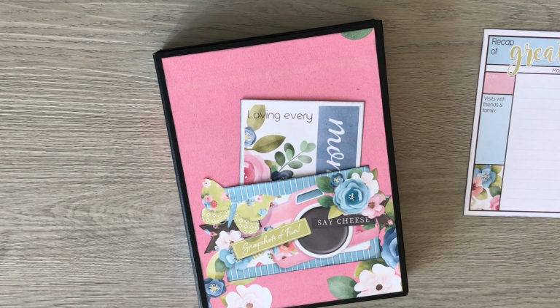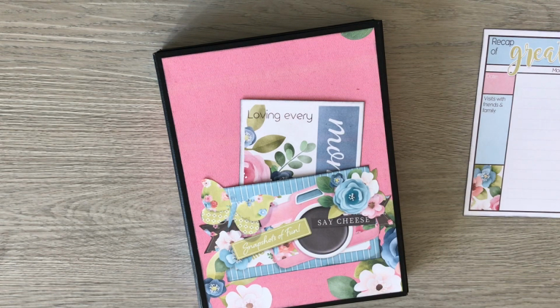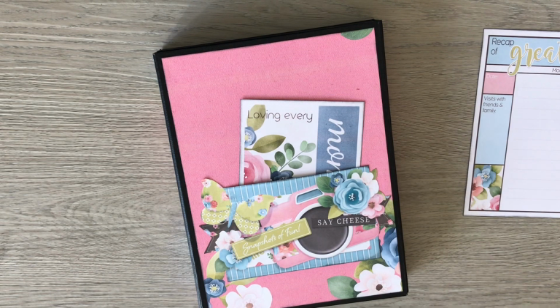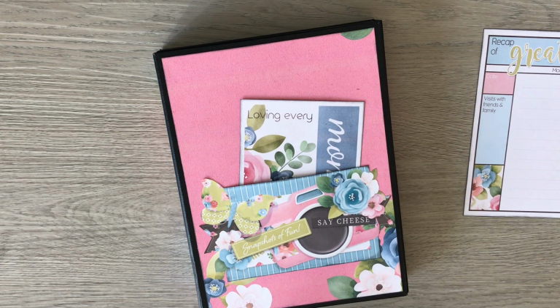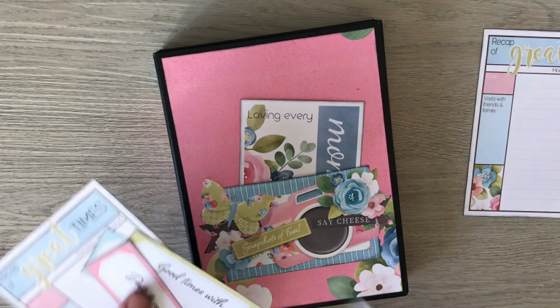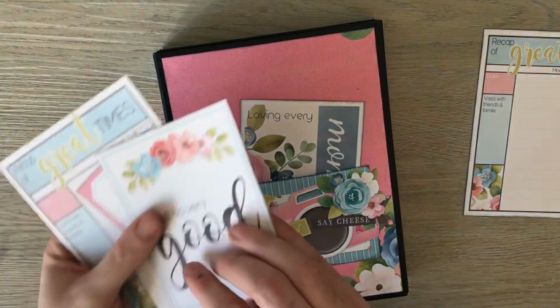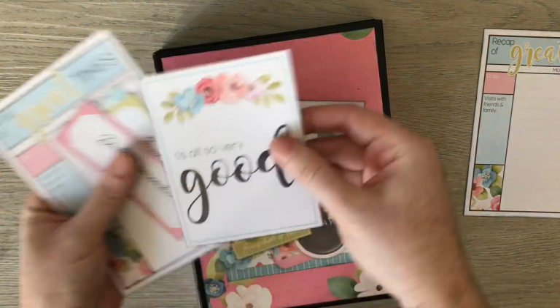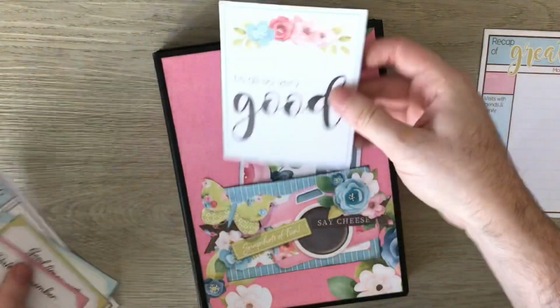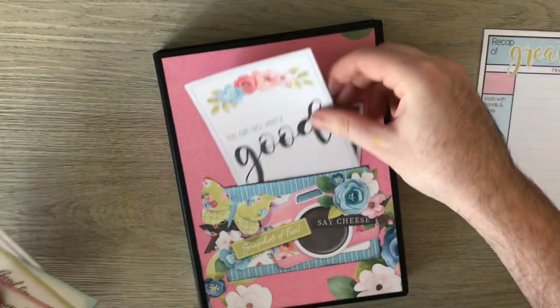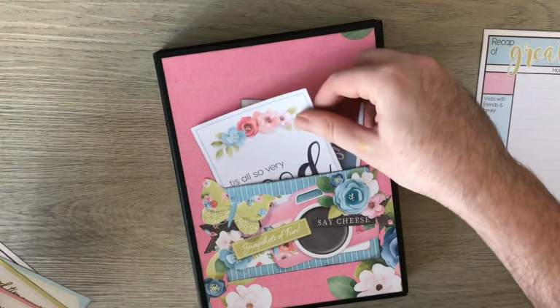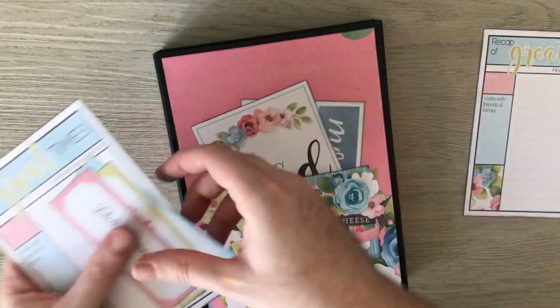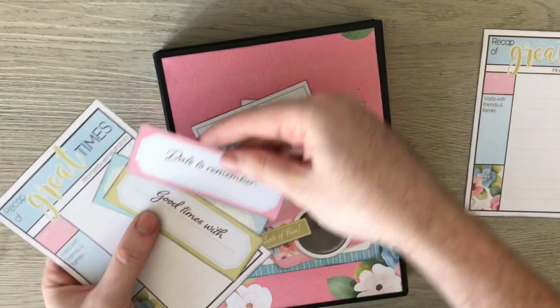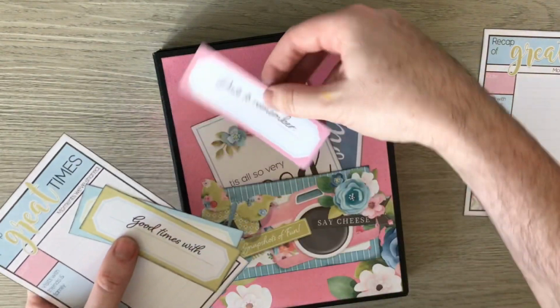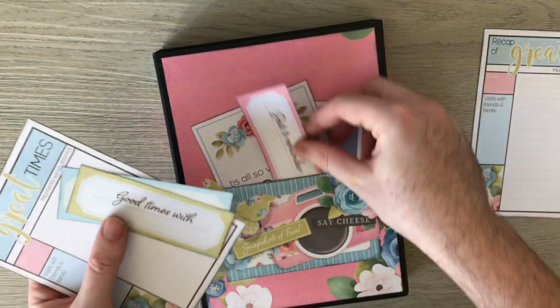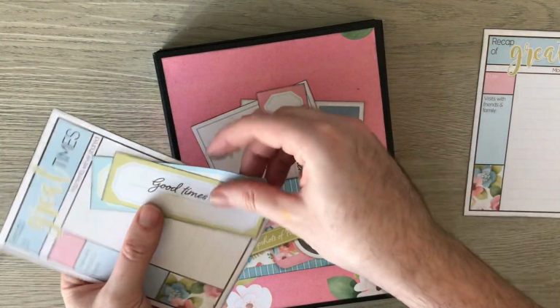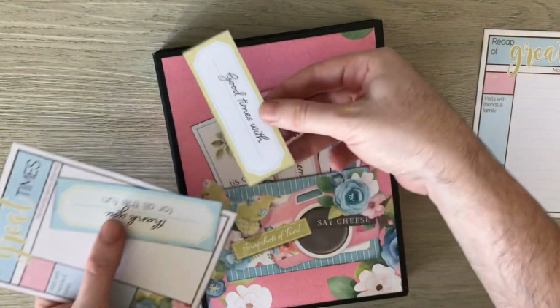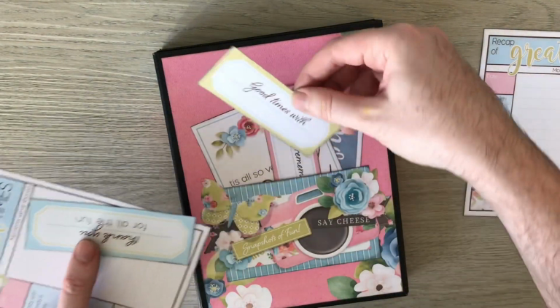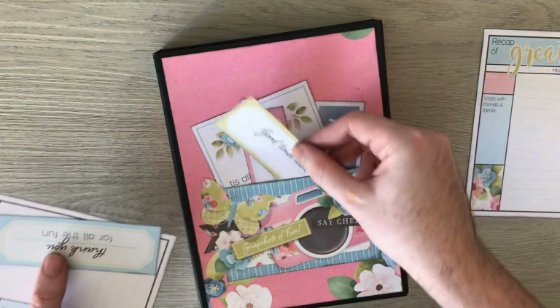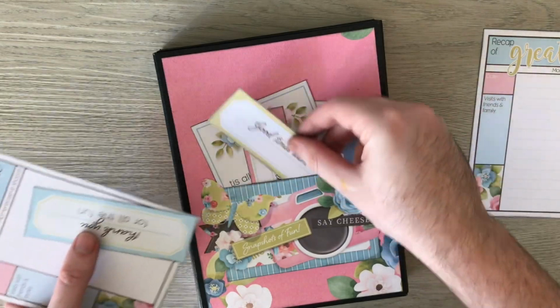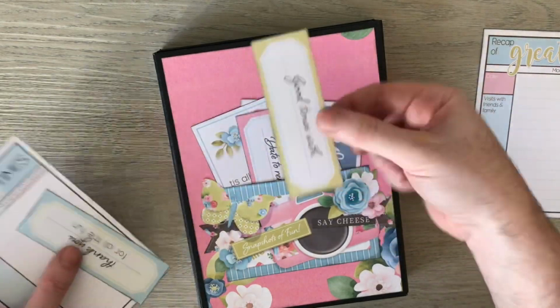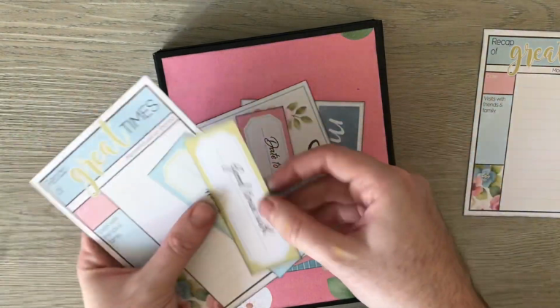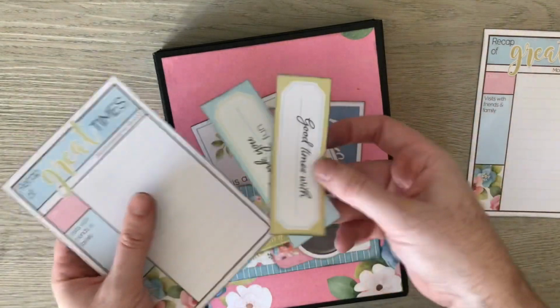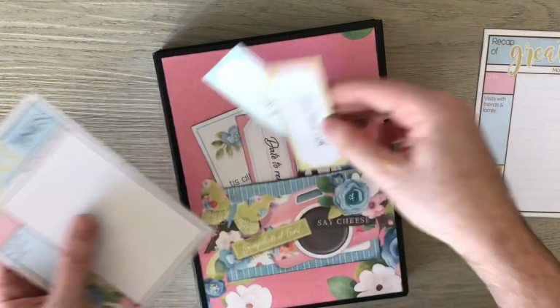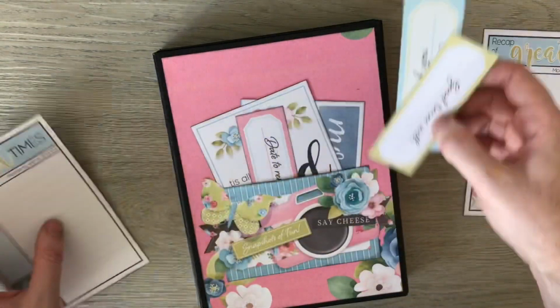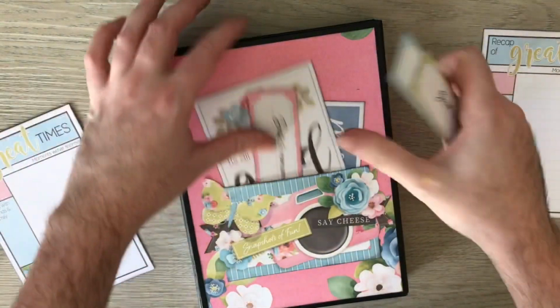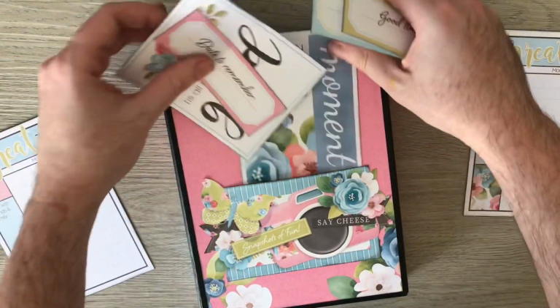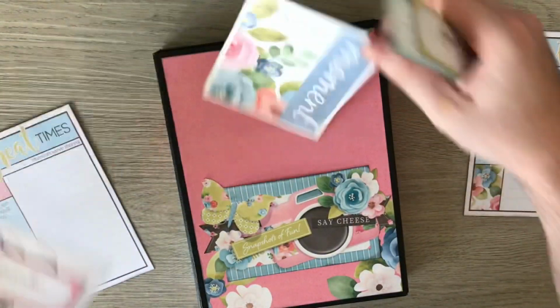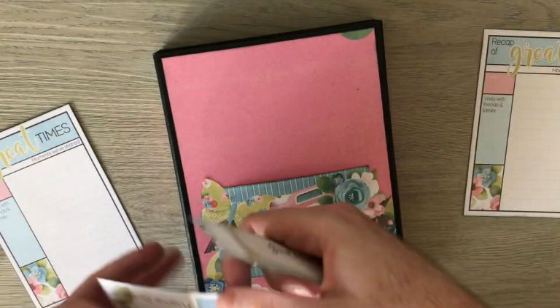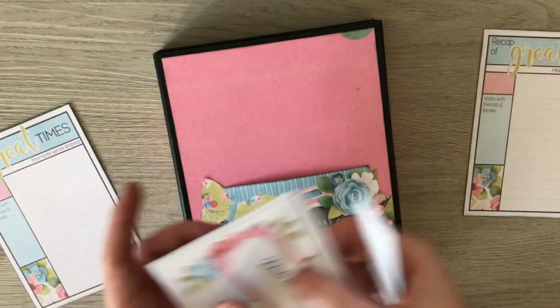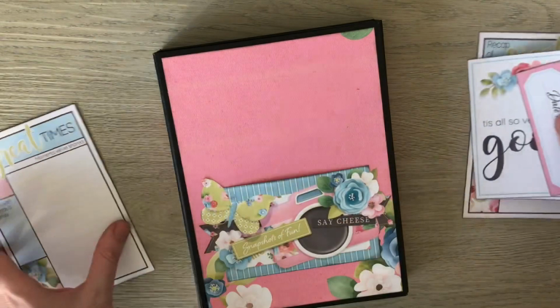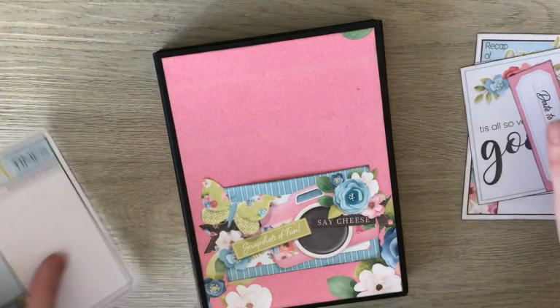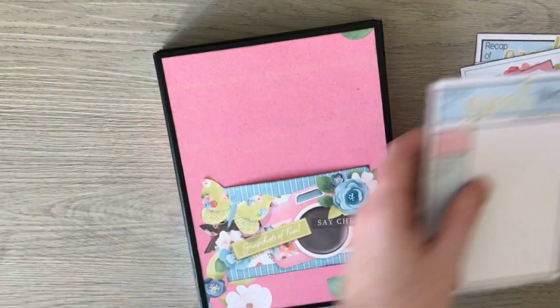There's more ephemera pieces from the kit which you can add in — date to remember, good times with — all of these you can just tuck in there, or as I said you can just add your photo.